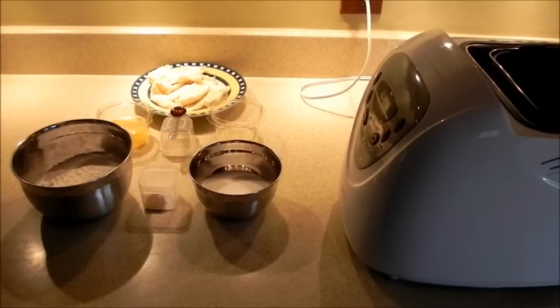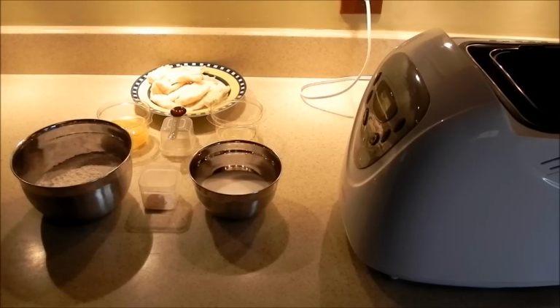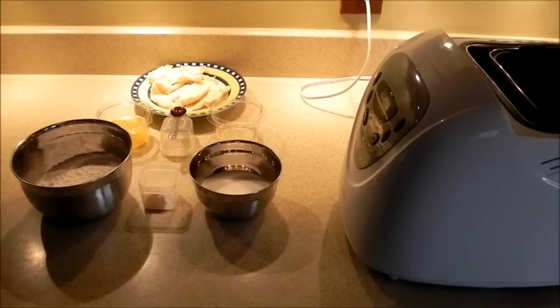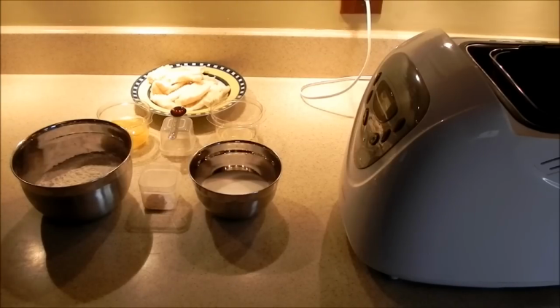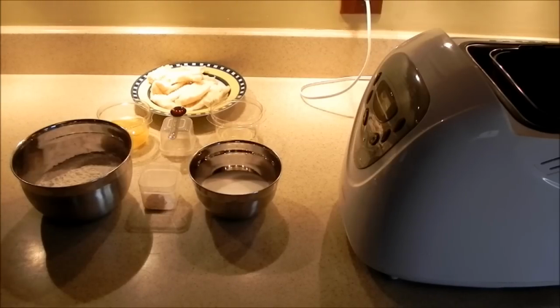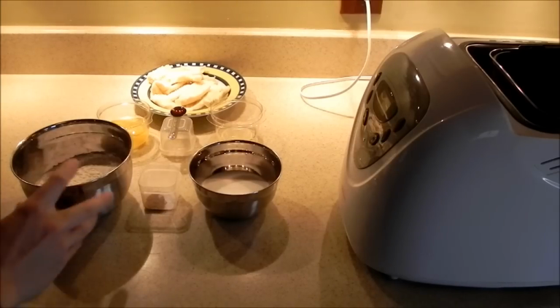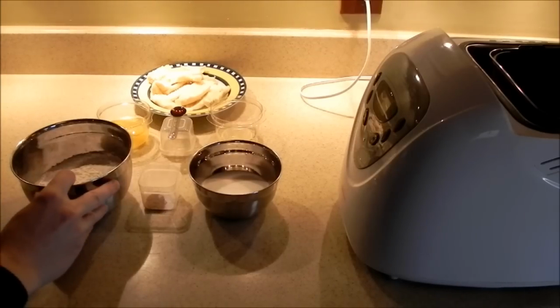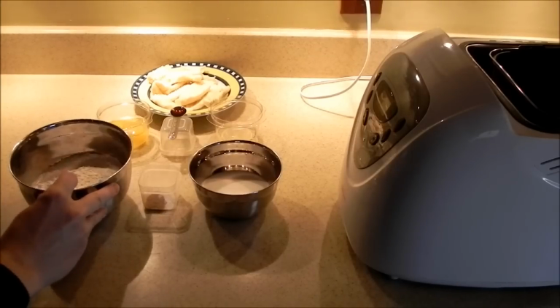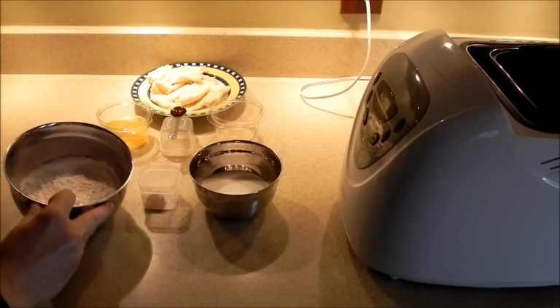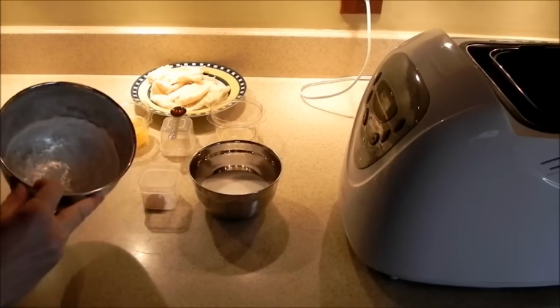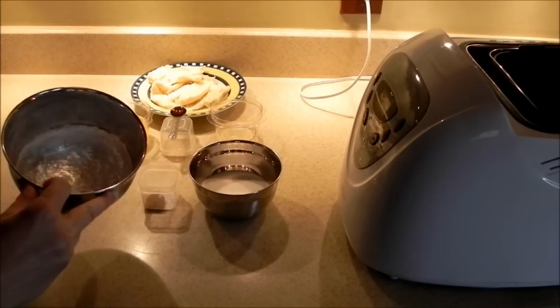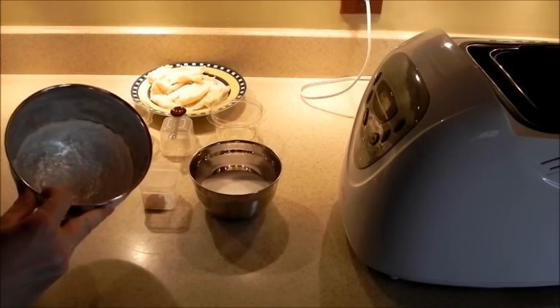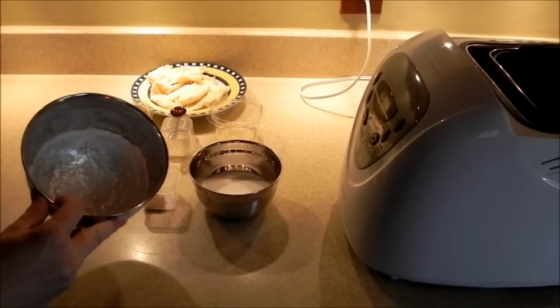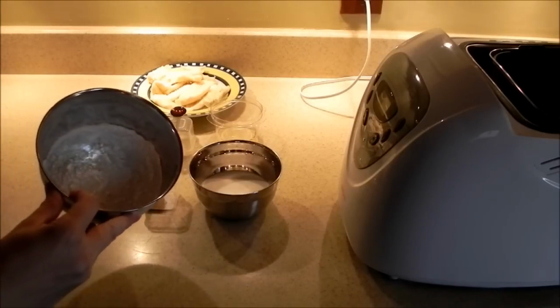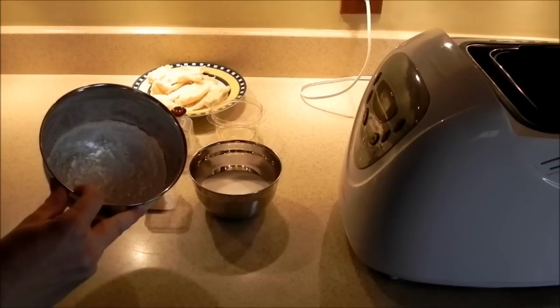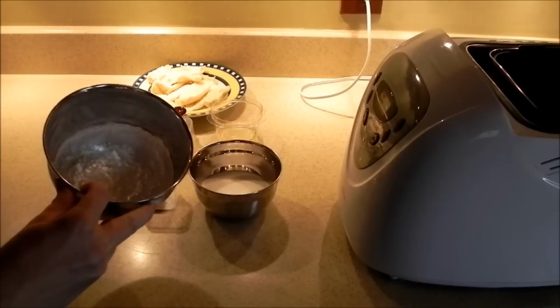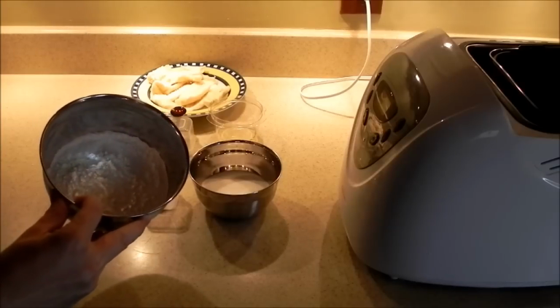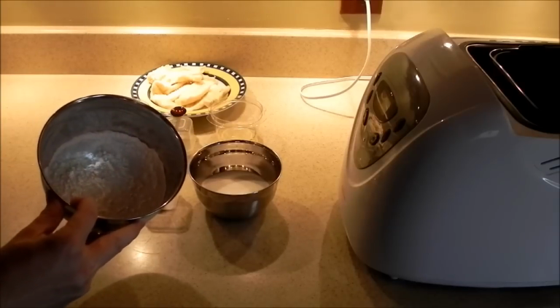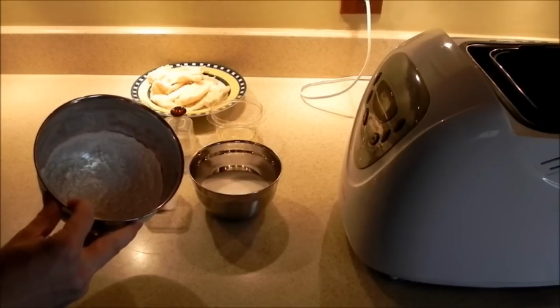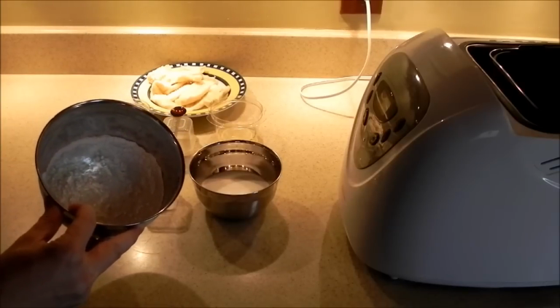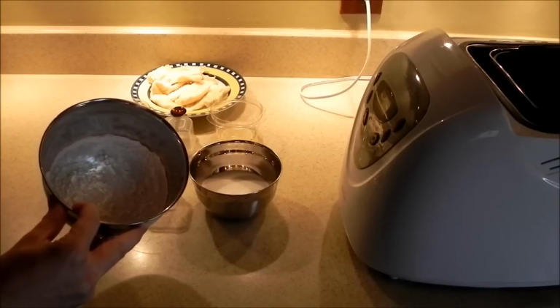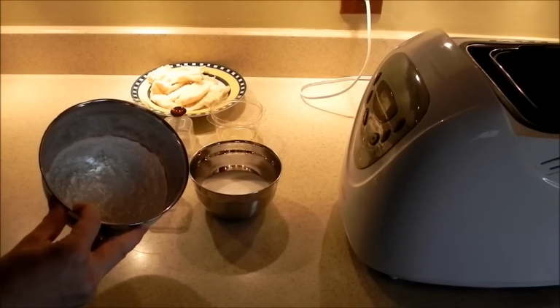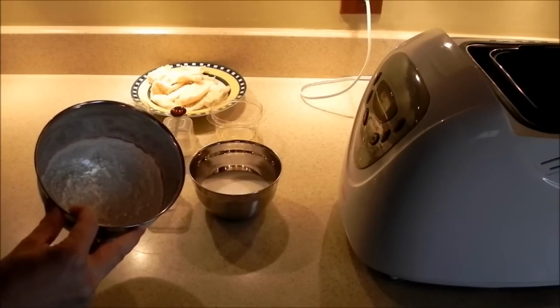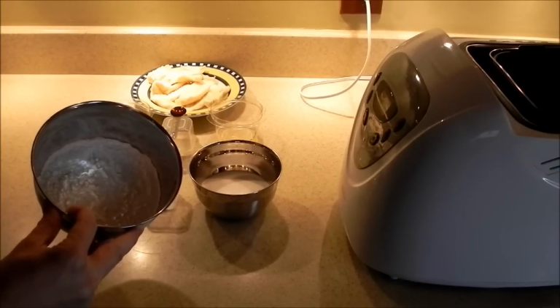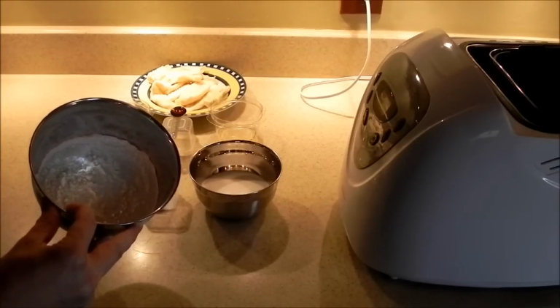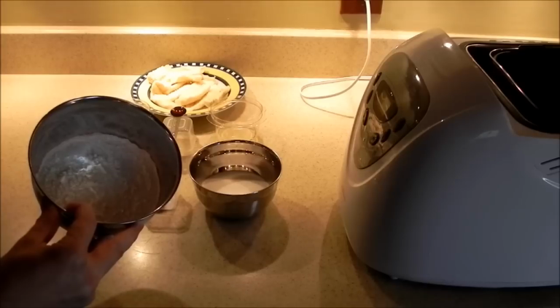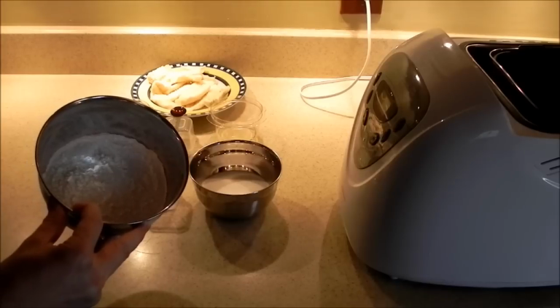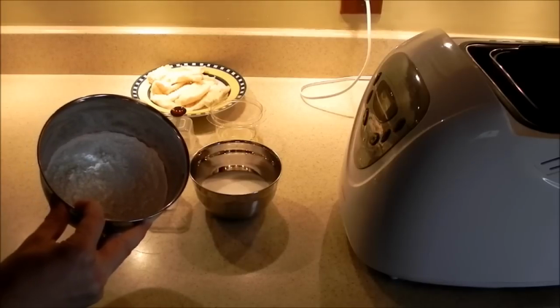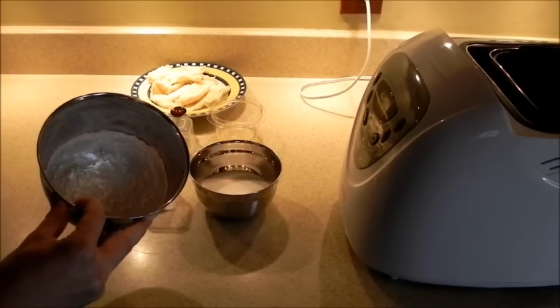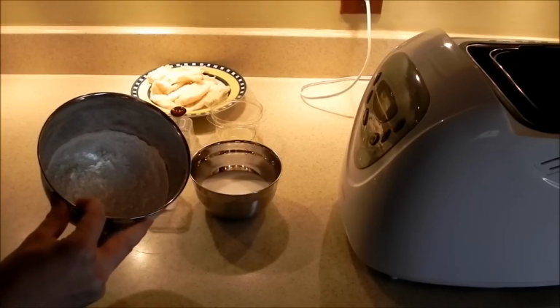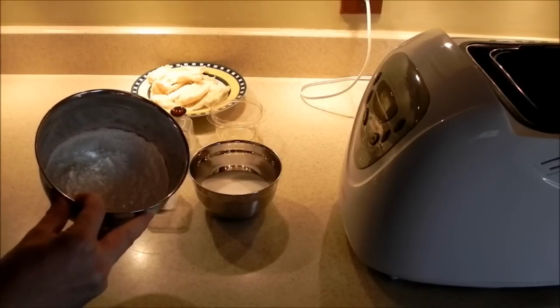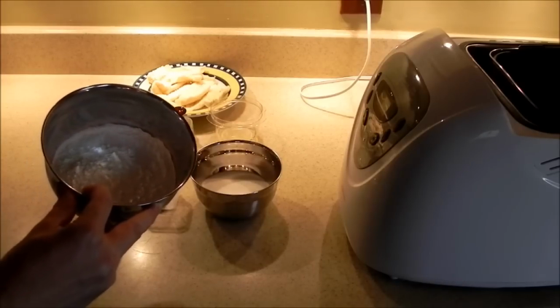To make the banana bread we're going to start with our dry ingredients first. We have two cups of all-purpose flour. Now you can sub in bread flour, but just in the next step take out the baking powder.